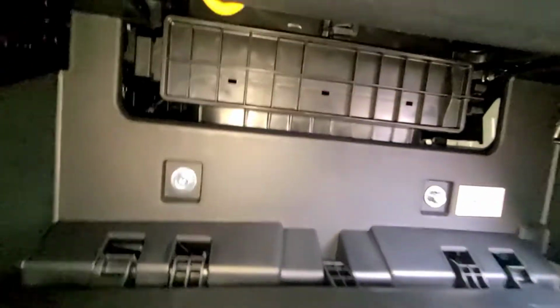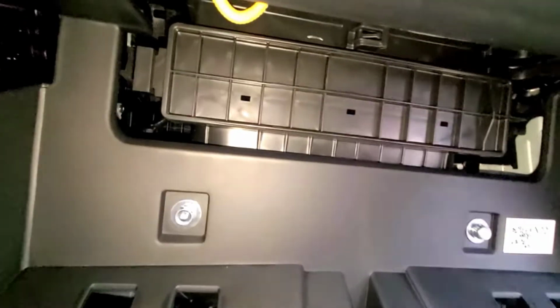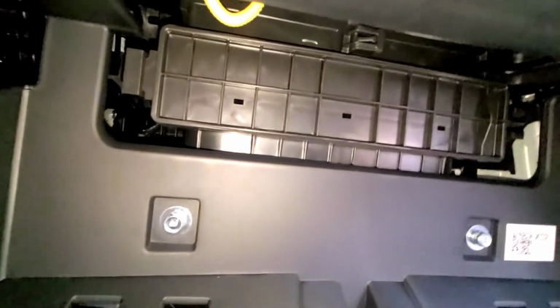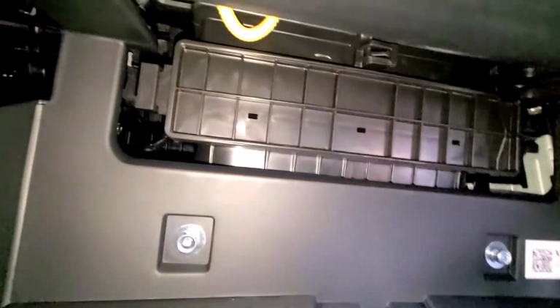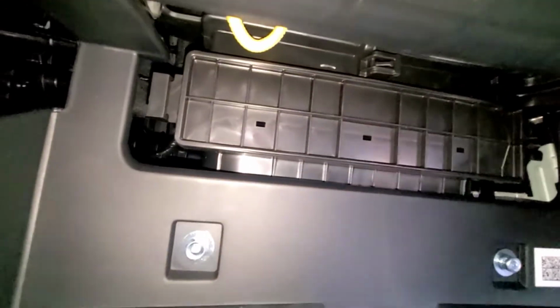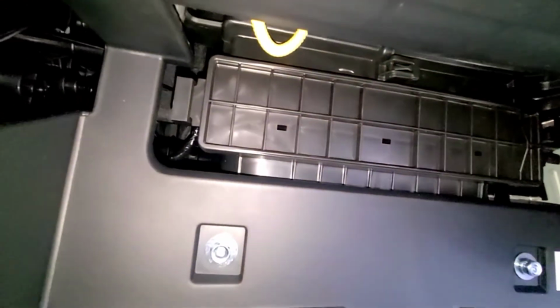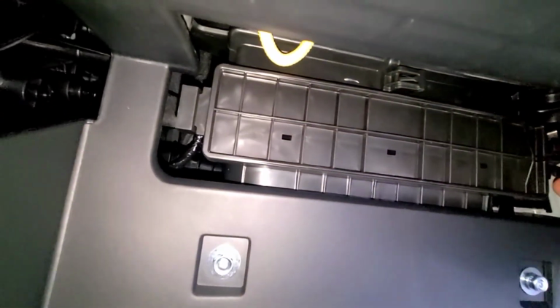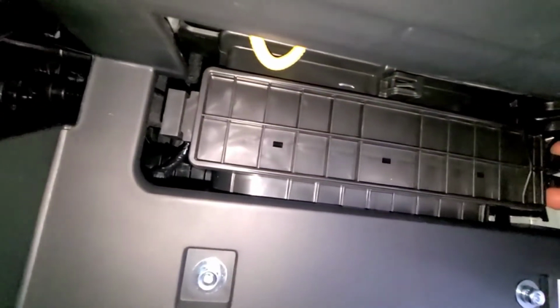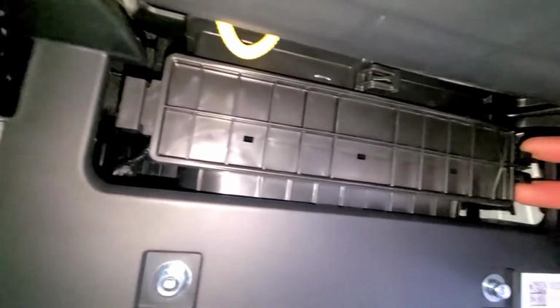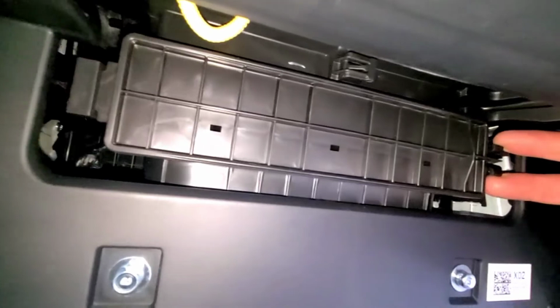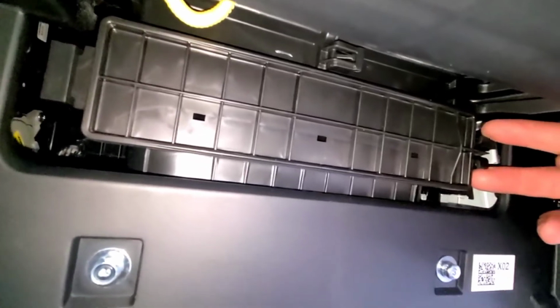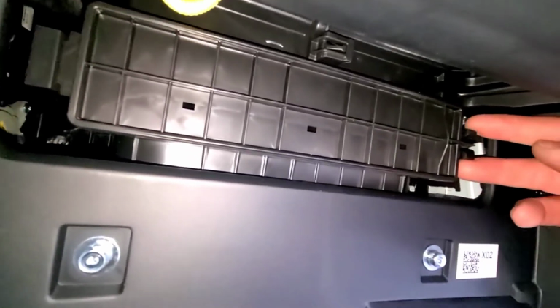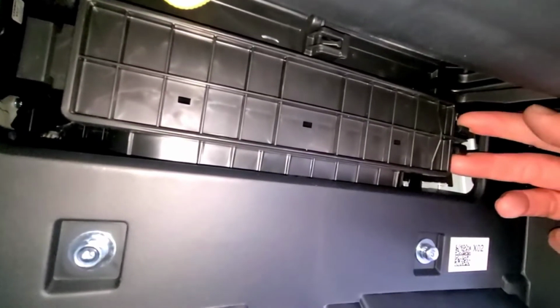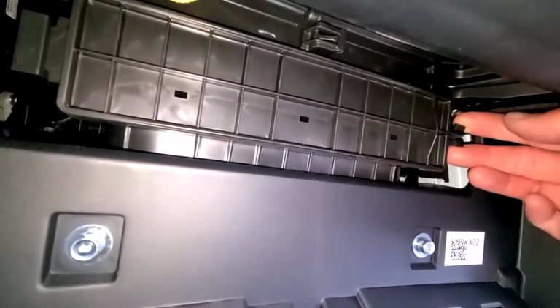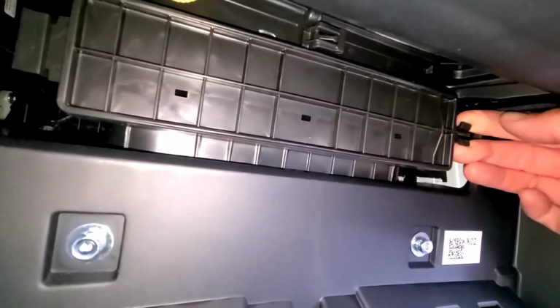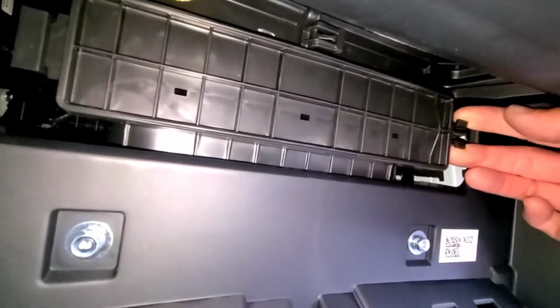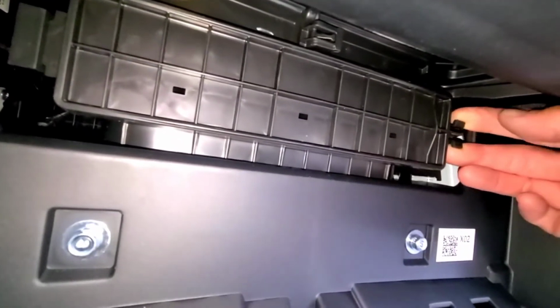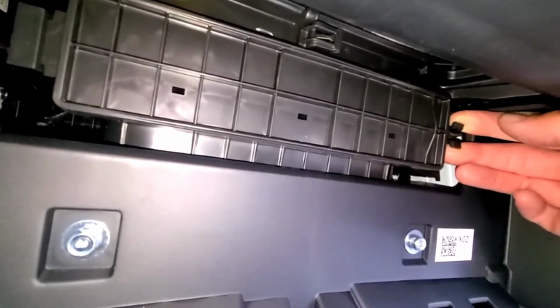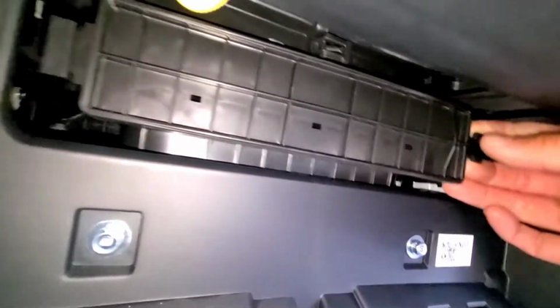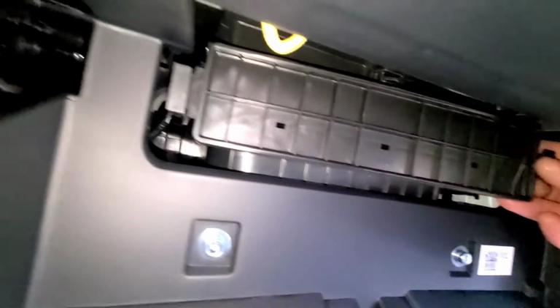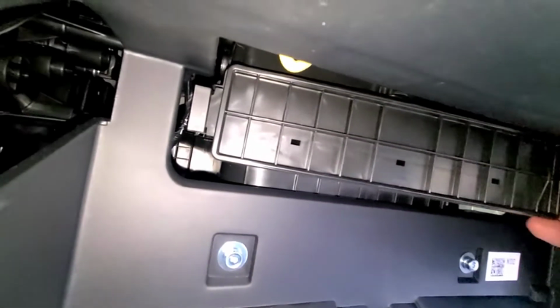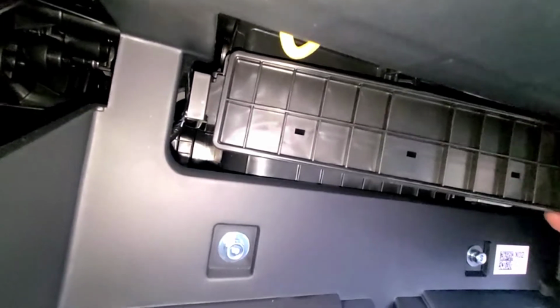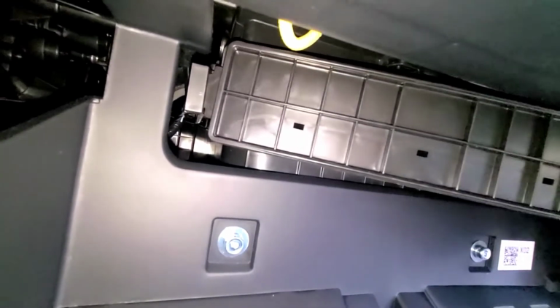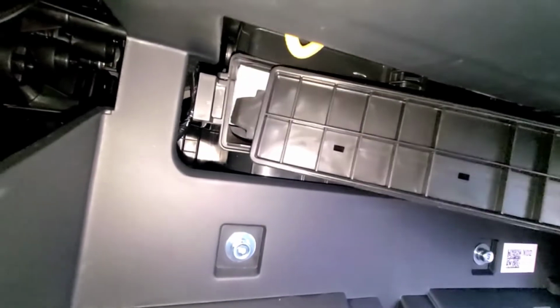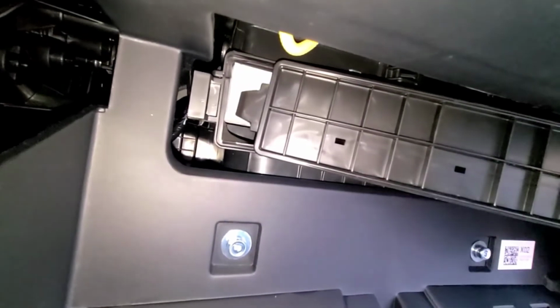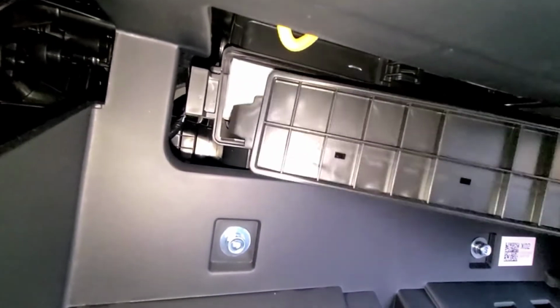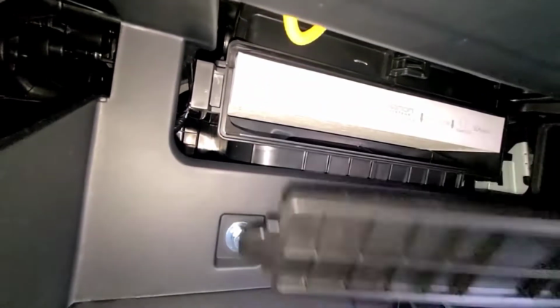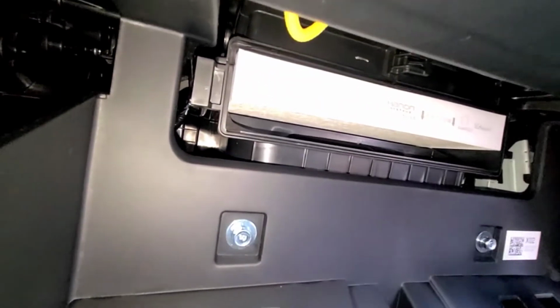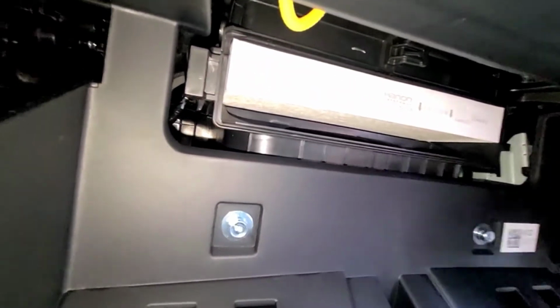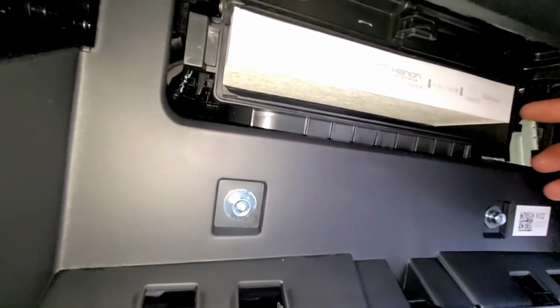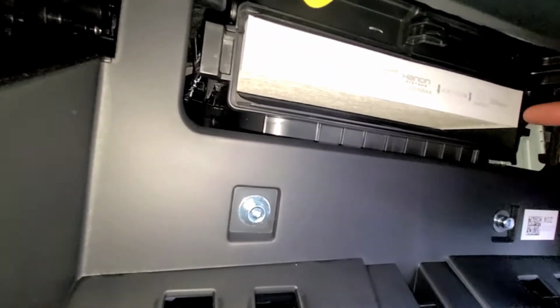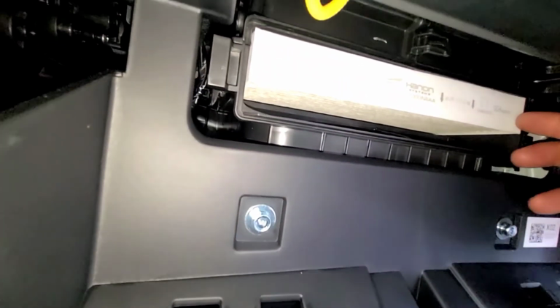The cabin filter is in this compartment right here on the right side. You're going to squeeze these clips together, then pull it to the right, and the door will come off.